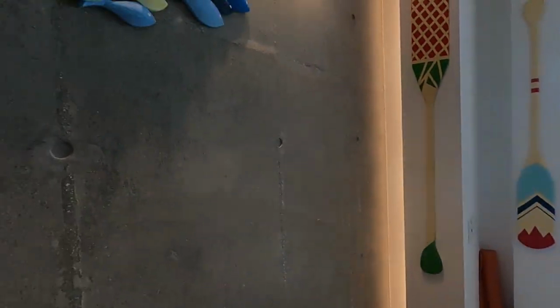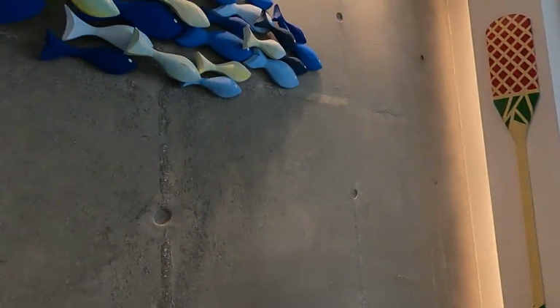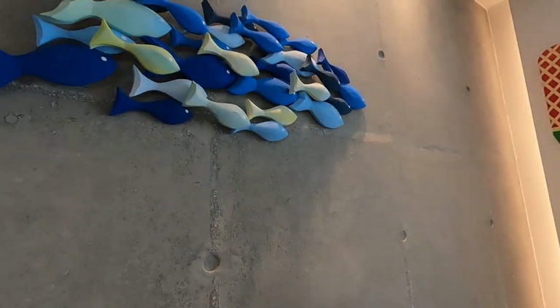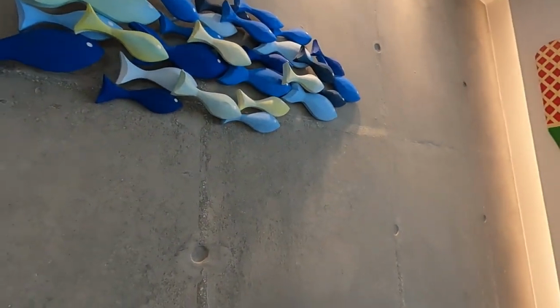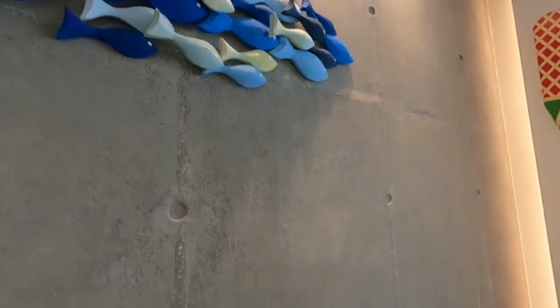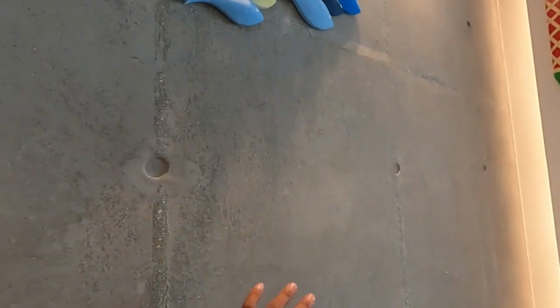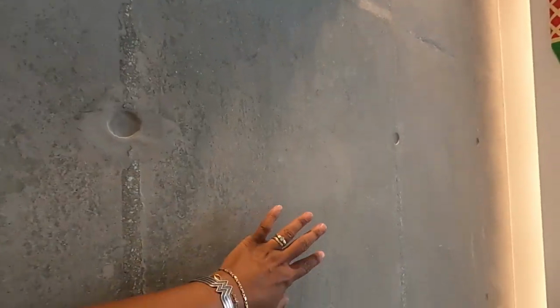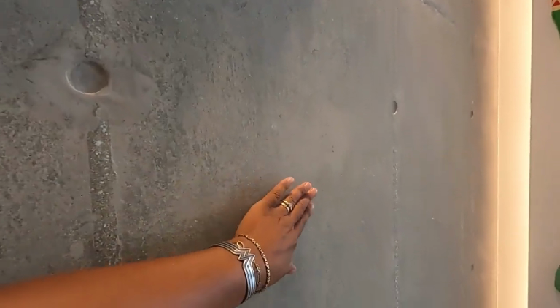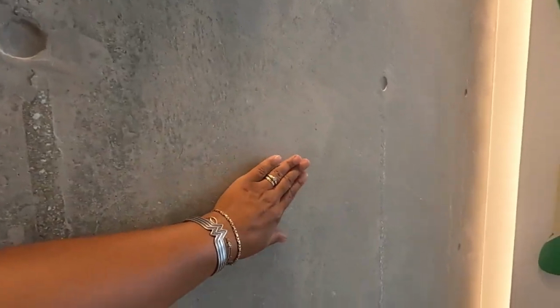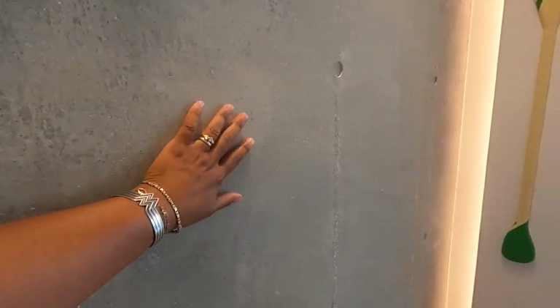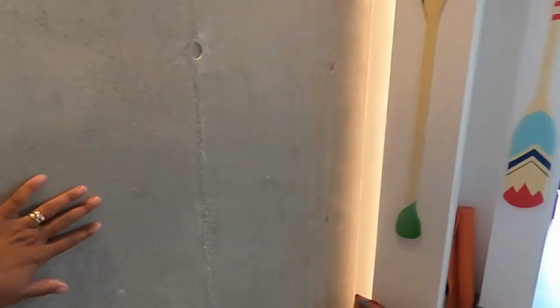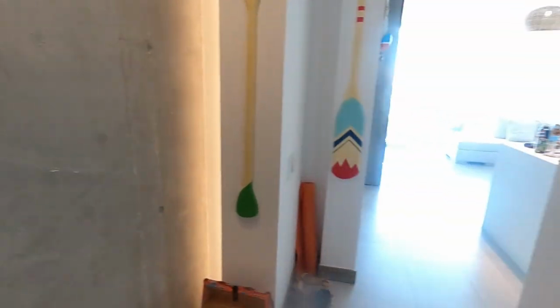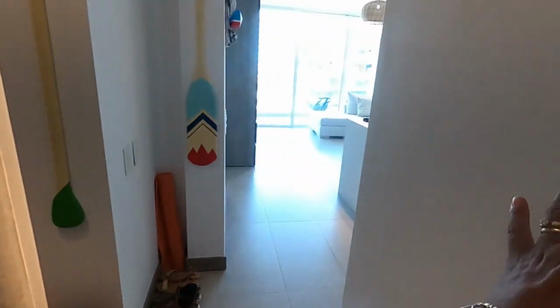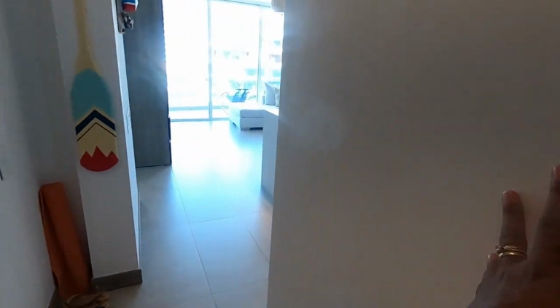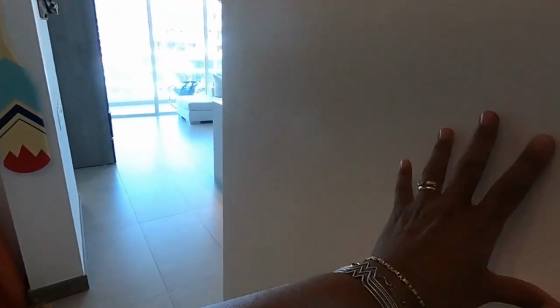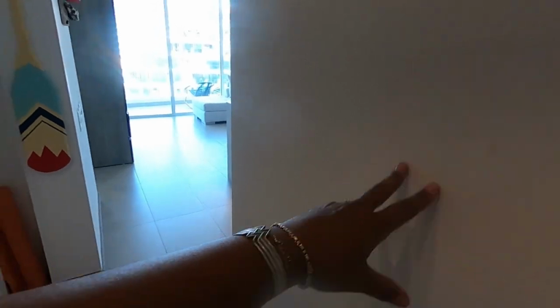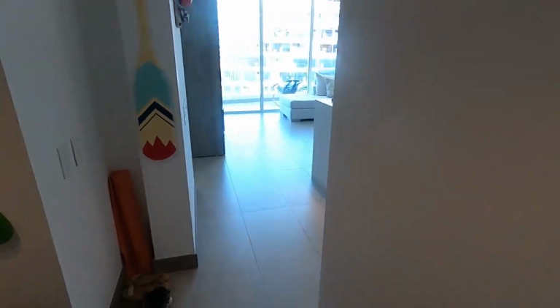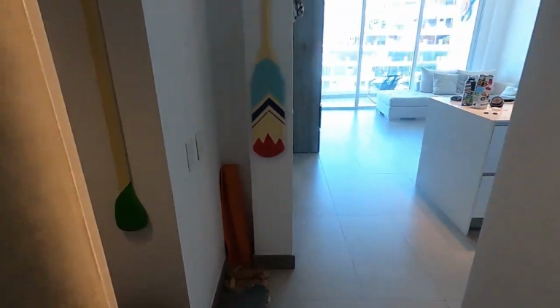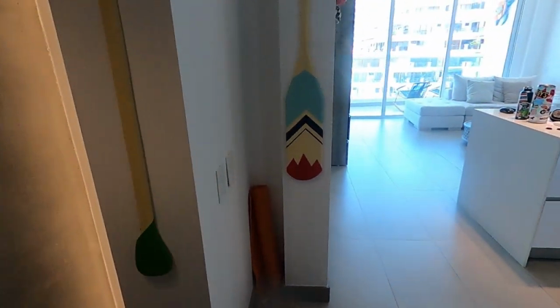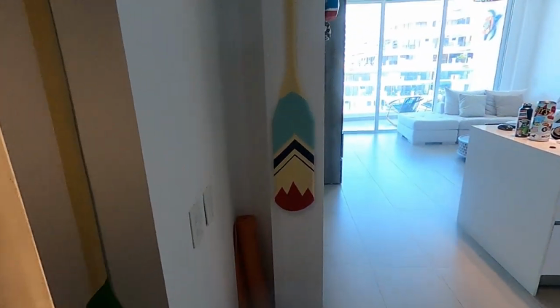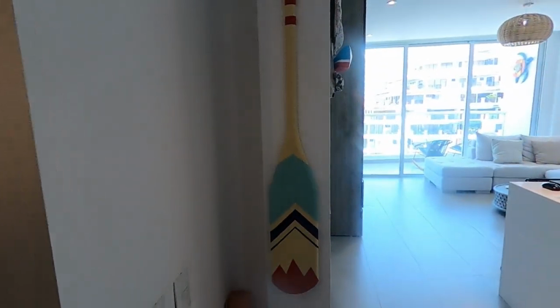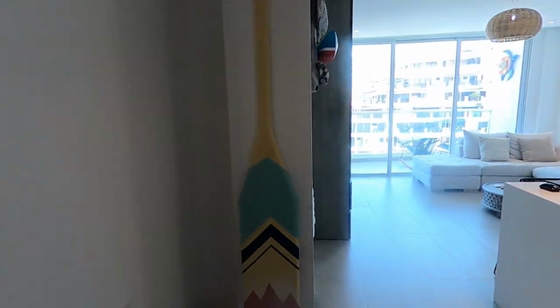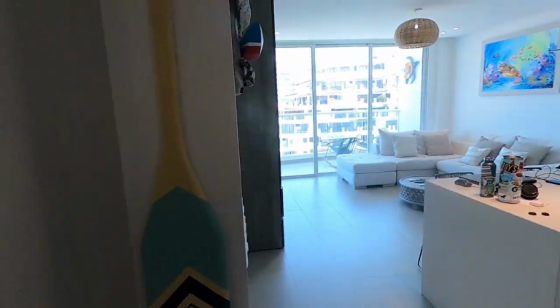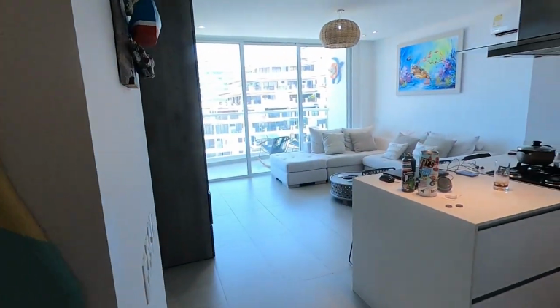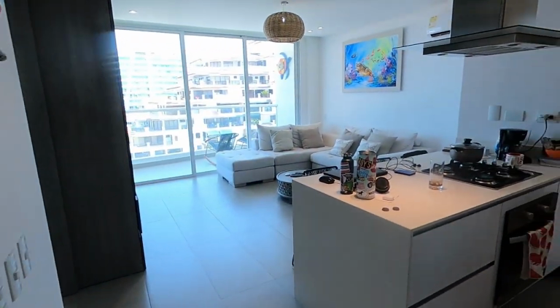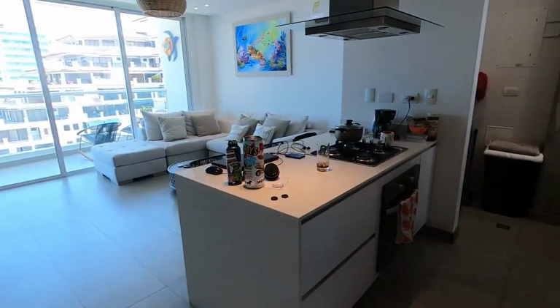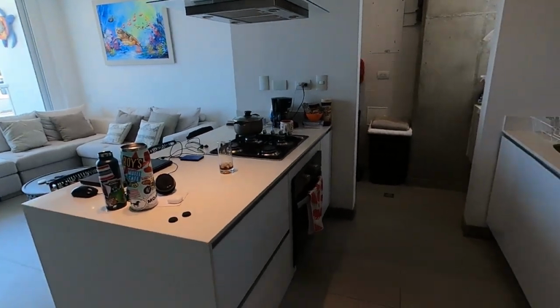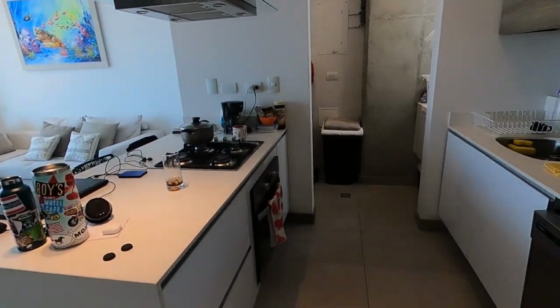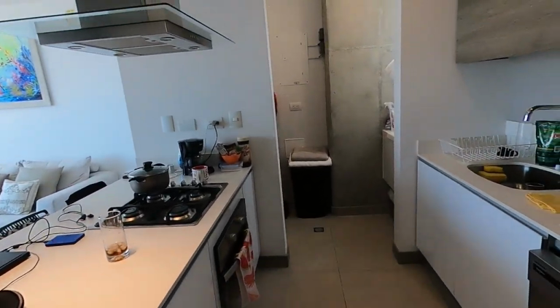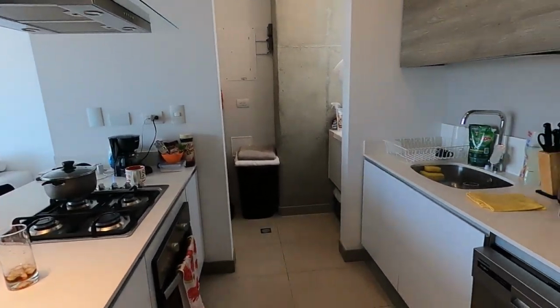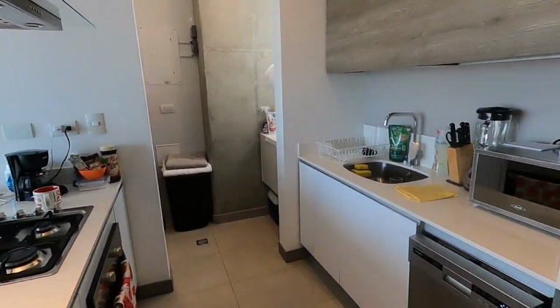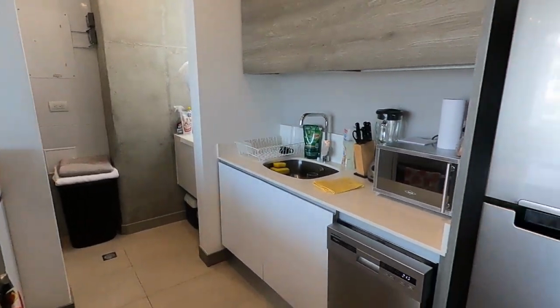They've got some great decorations here. They have a little bit of a mix of the concrete and the drywall as well, making it look kind of cool. You've got some nice decorations to remind you that you're at the beach in case you forgot.